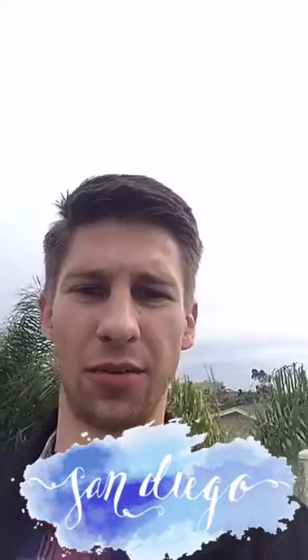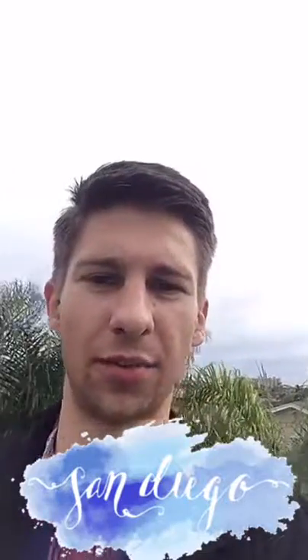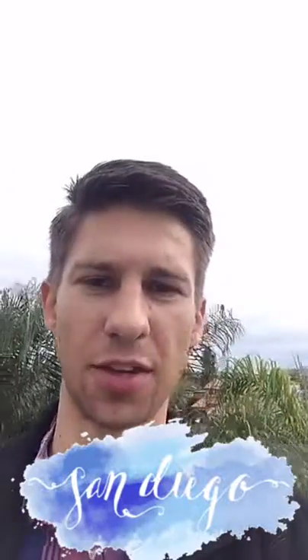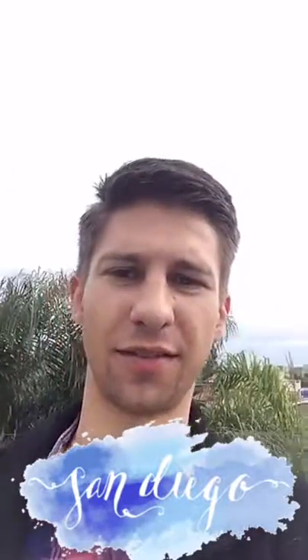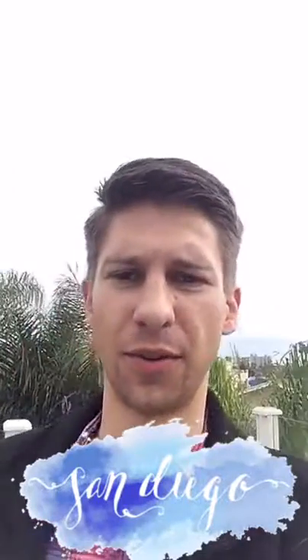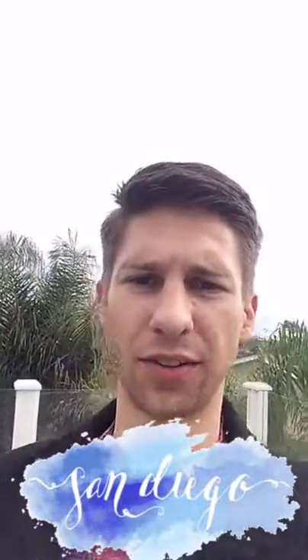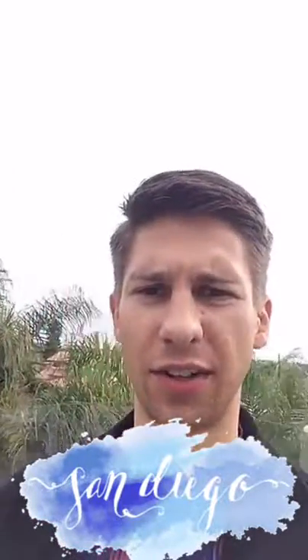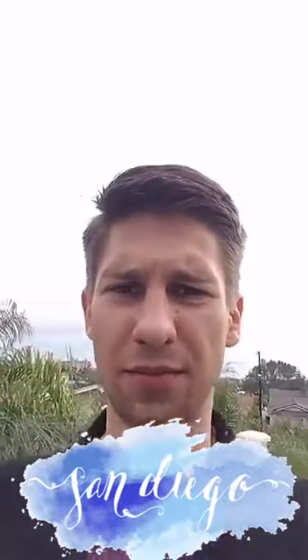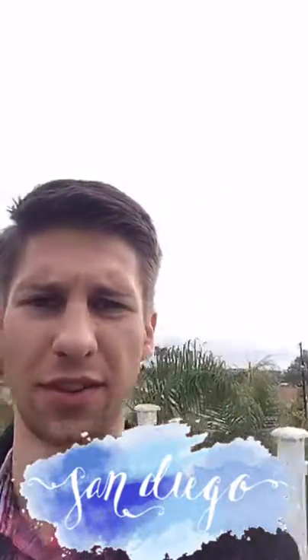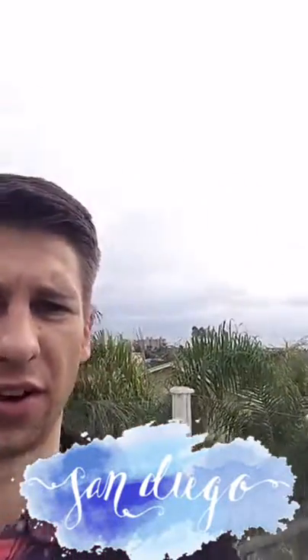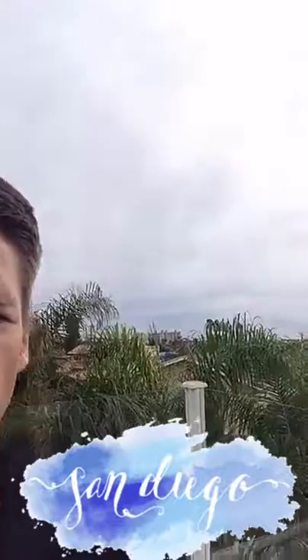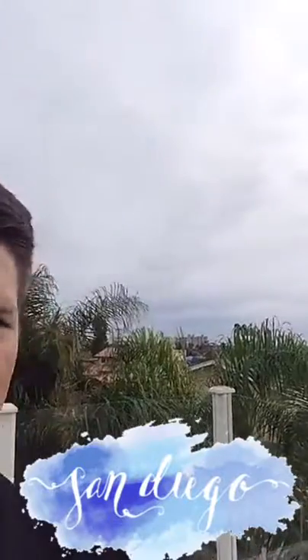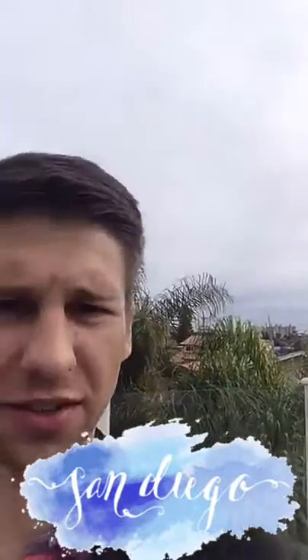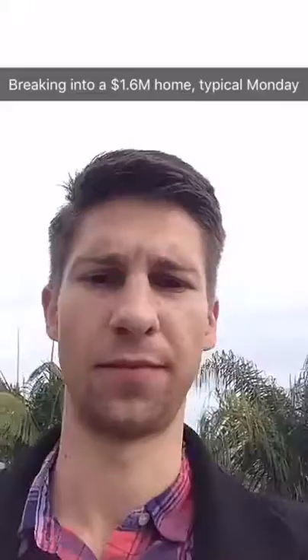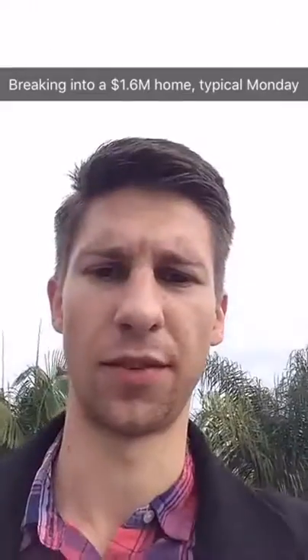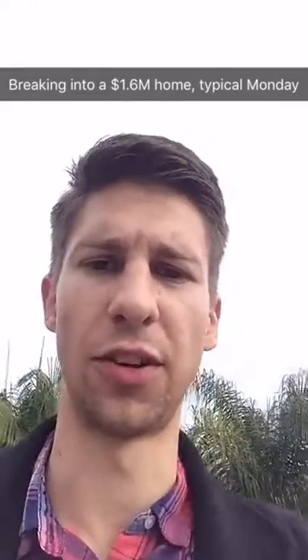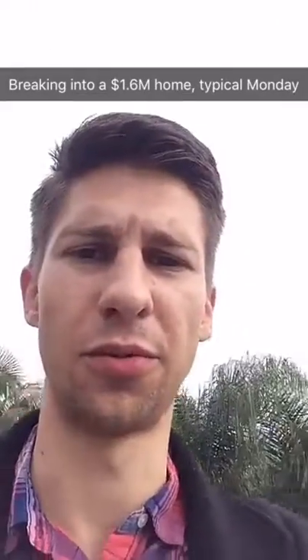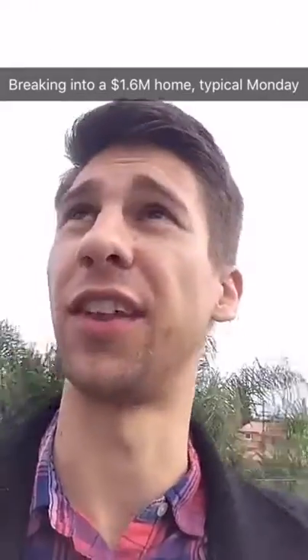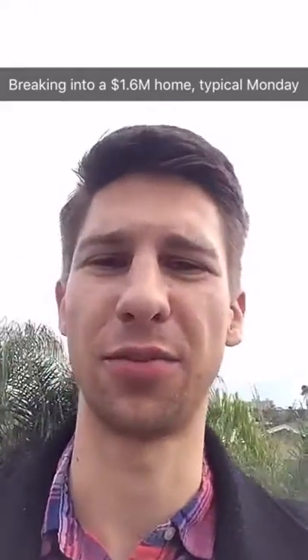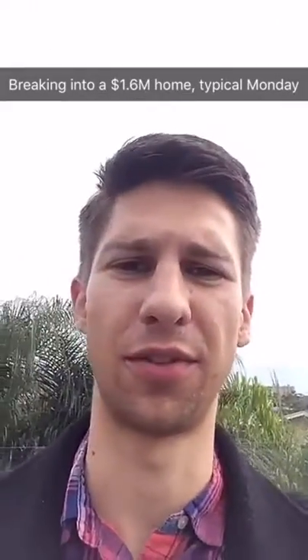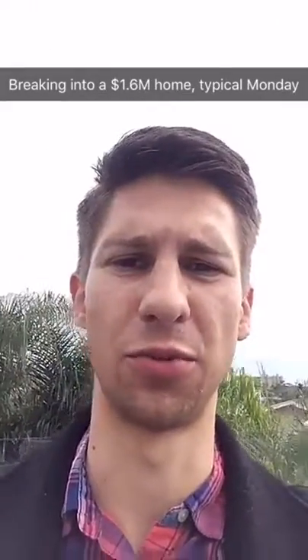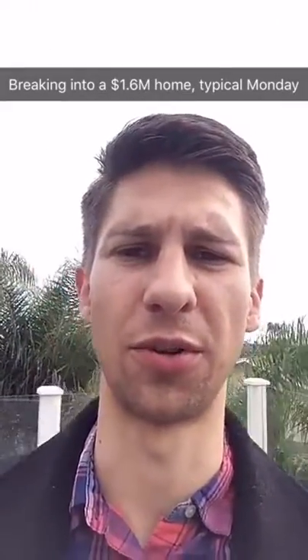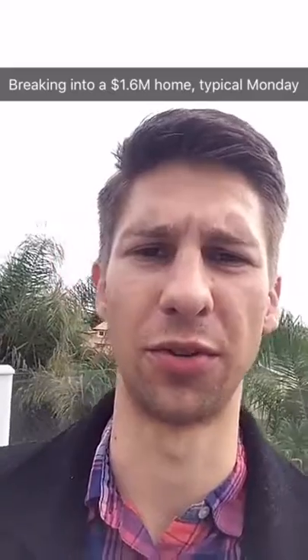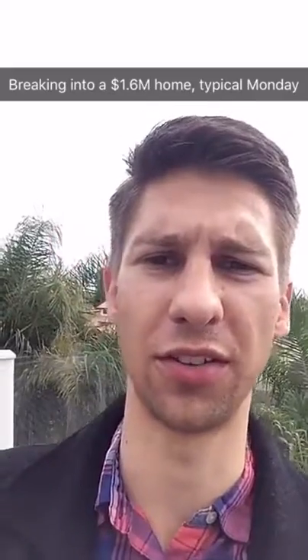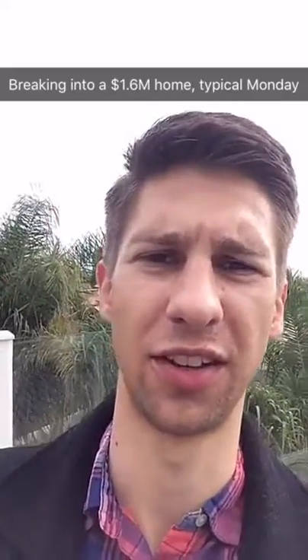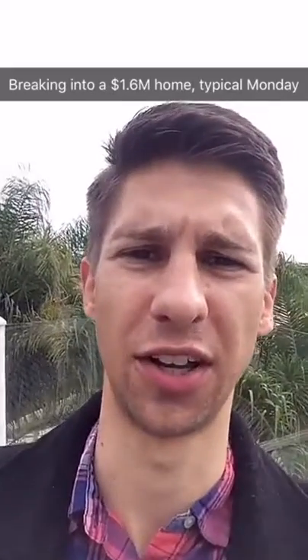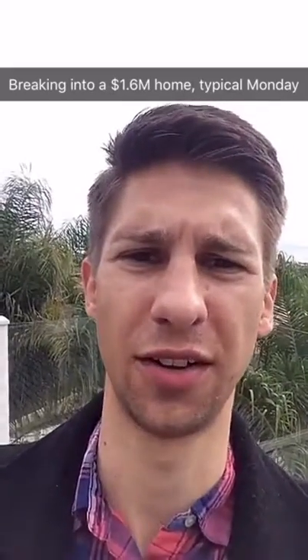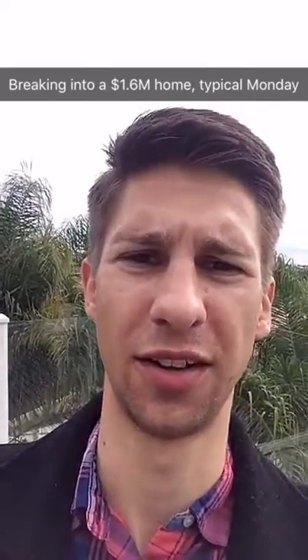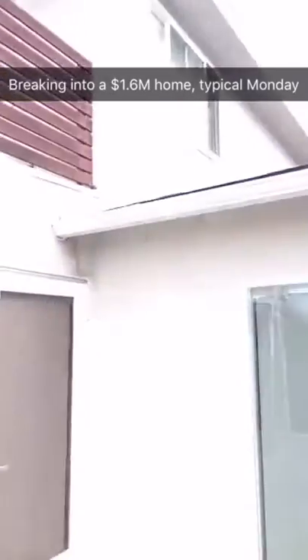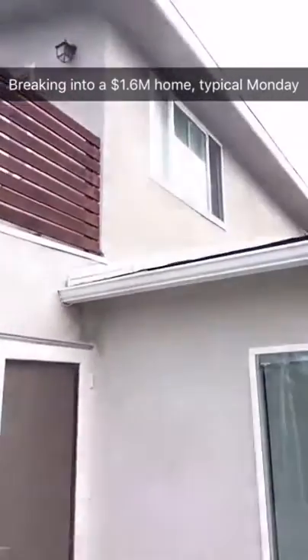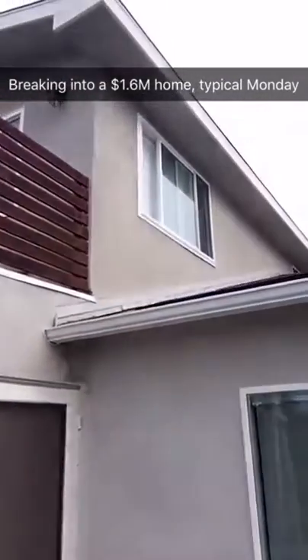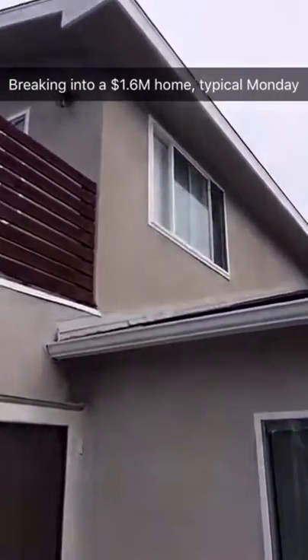What's up, Snapchat? 2017, starting off right with a home inspection. It's never a dull moment in real estate though. When we showed up, there was no keys, no way to get in — so we had to go through that window.